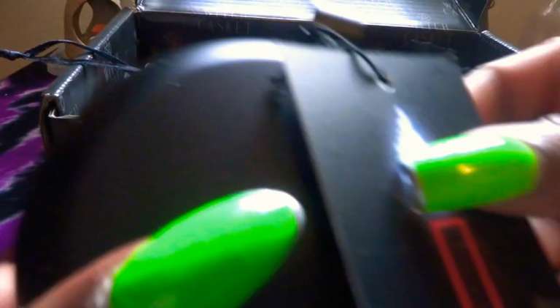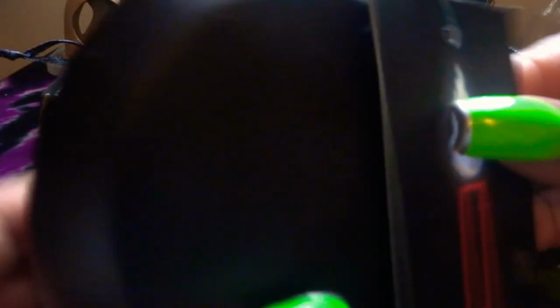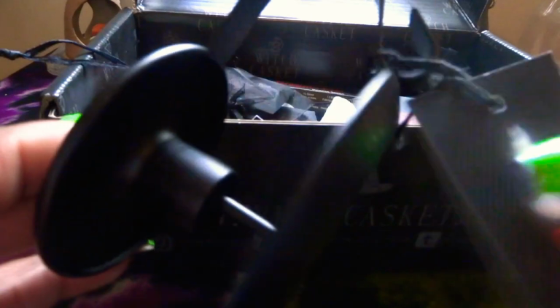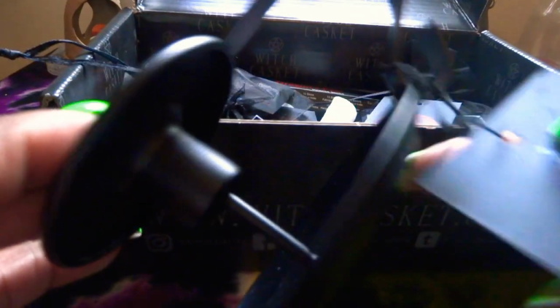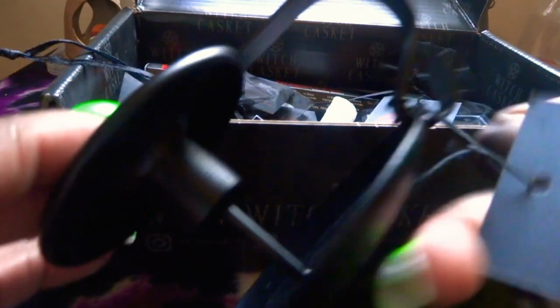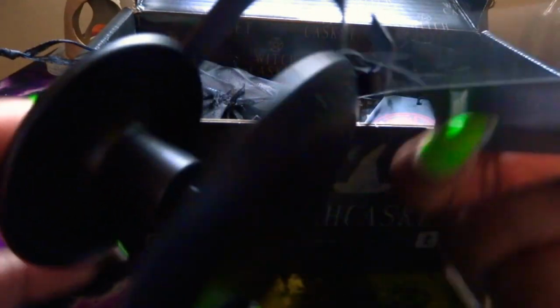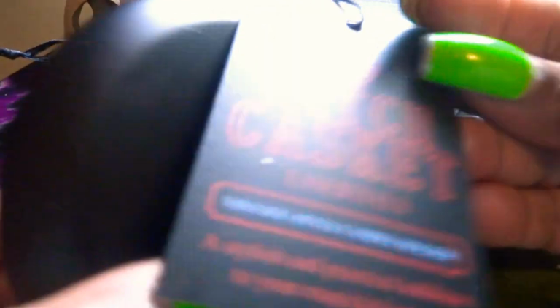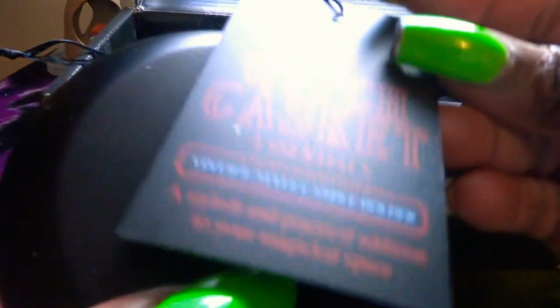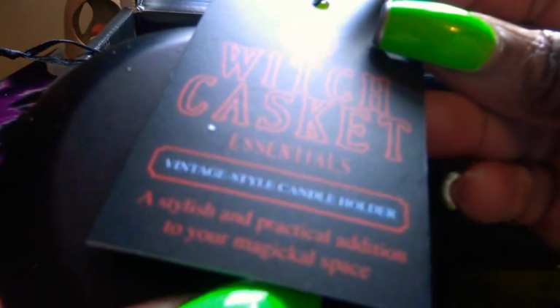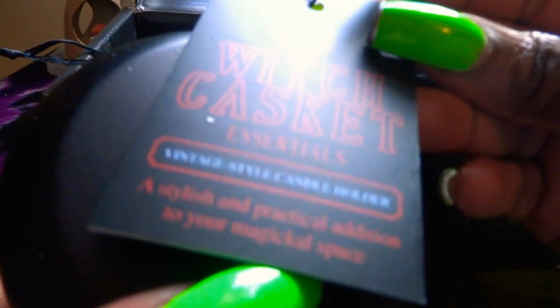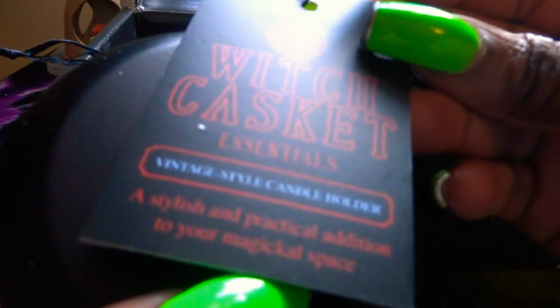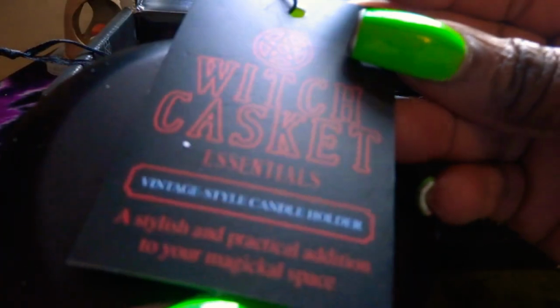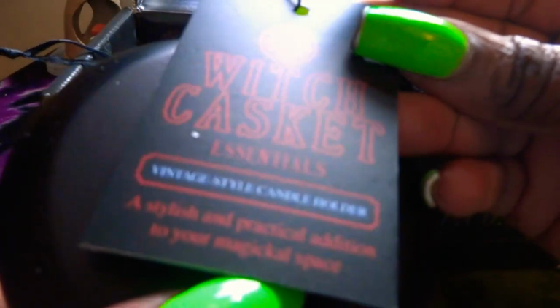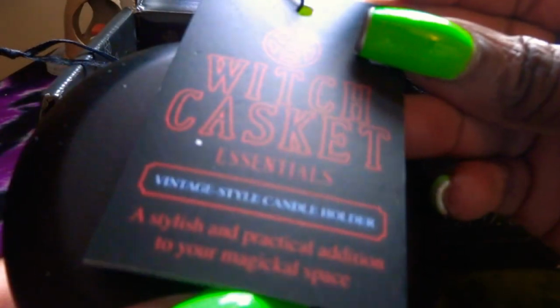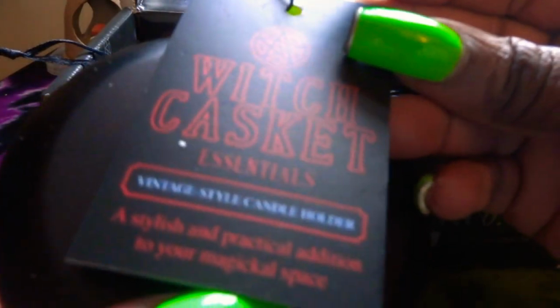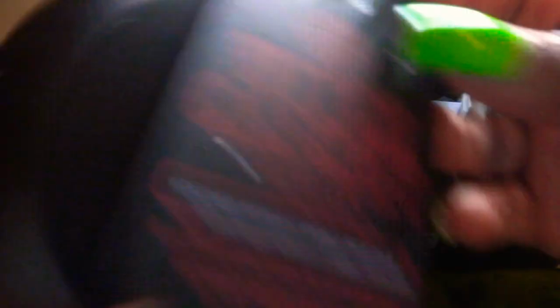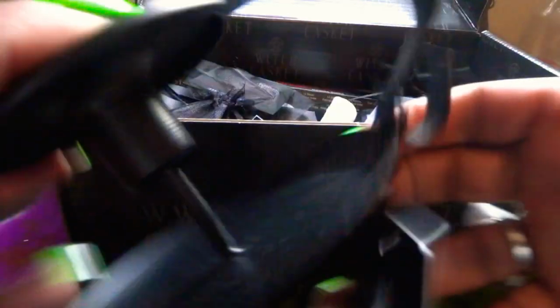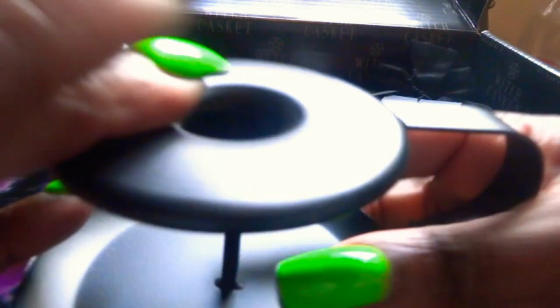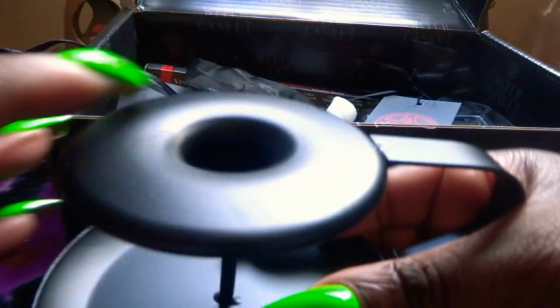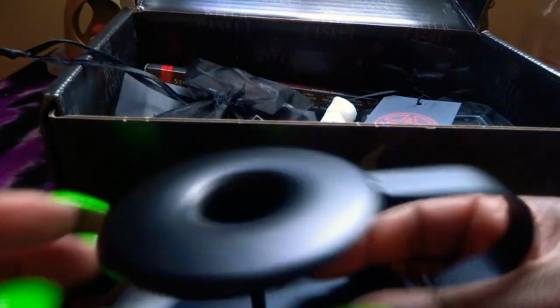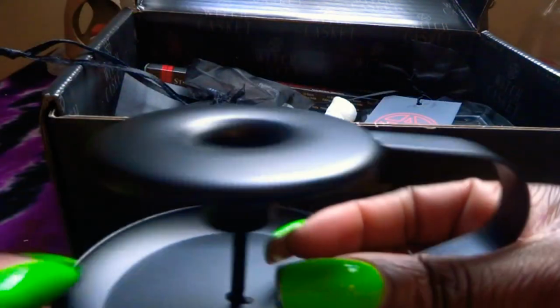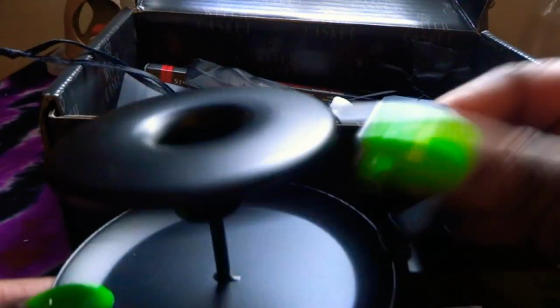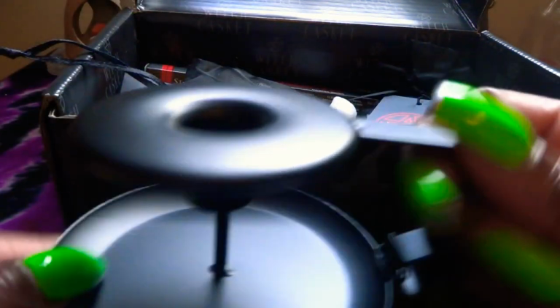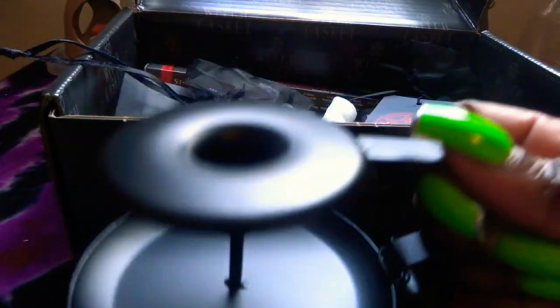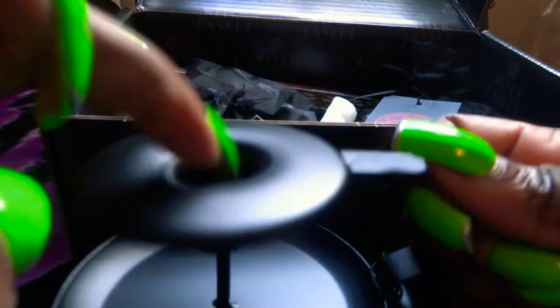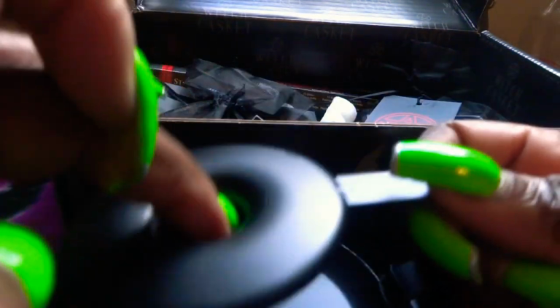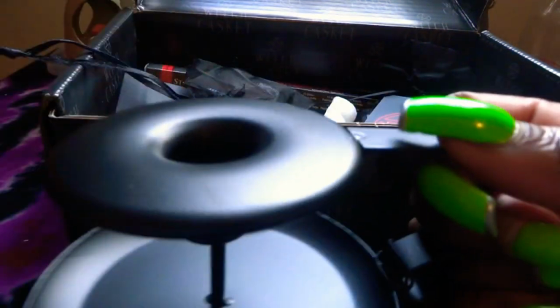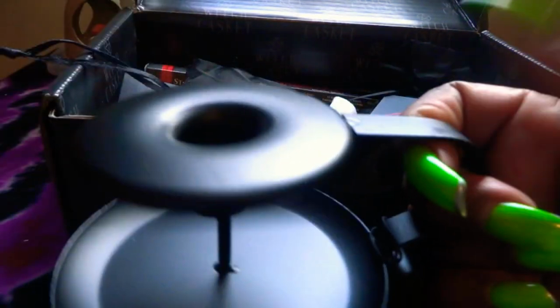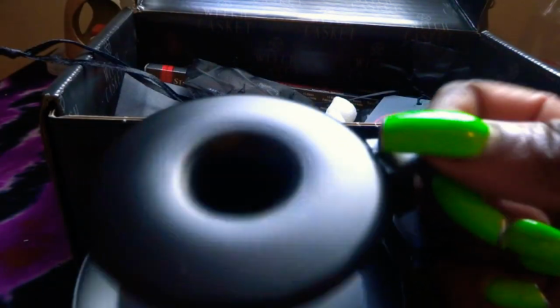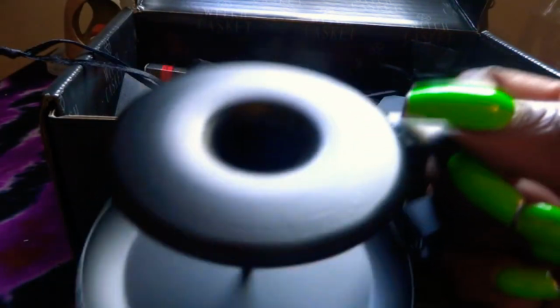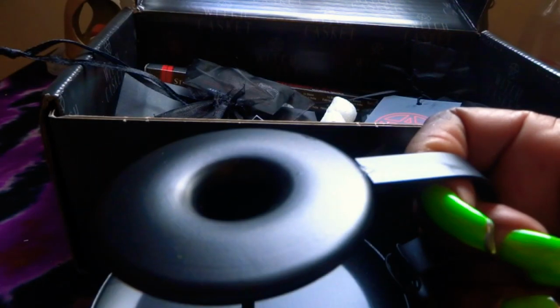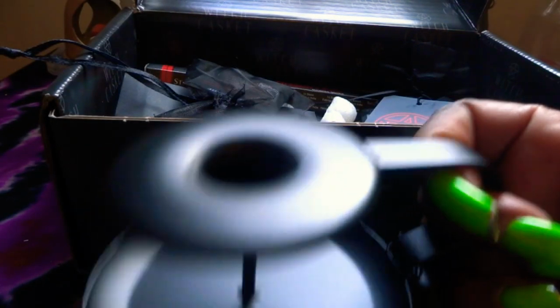We've got this, which is the vintage style candle holder. Oh, that's nice — you just put the candle in there and burn away.